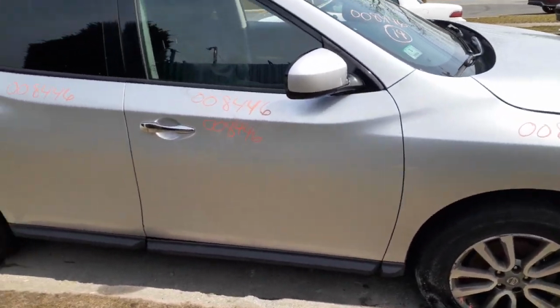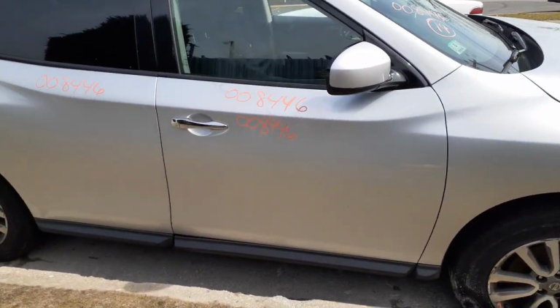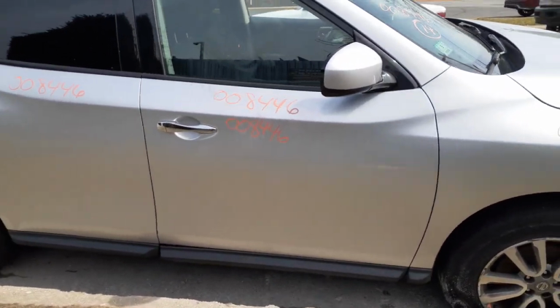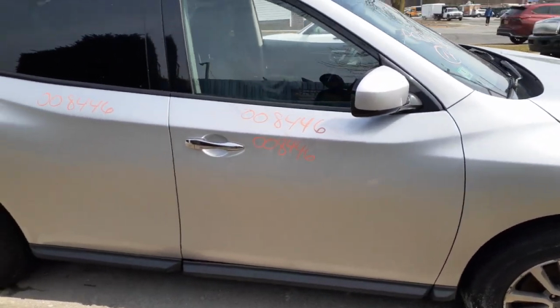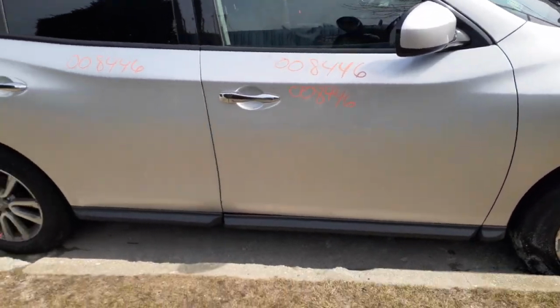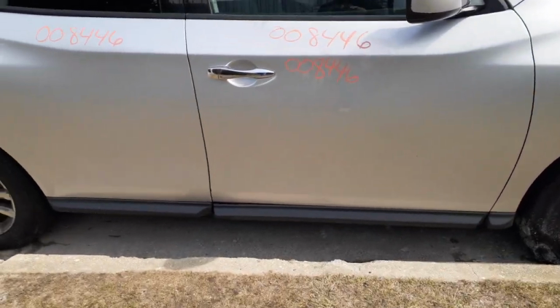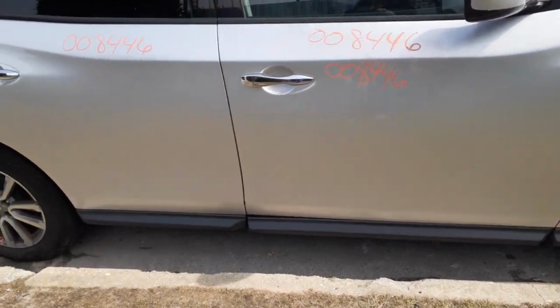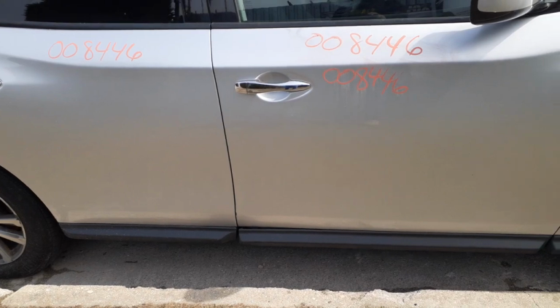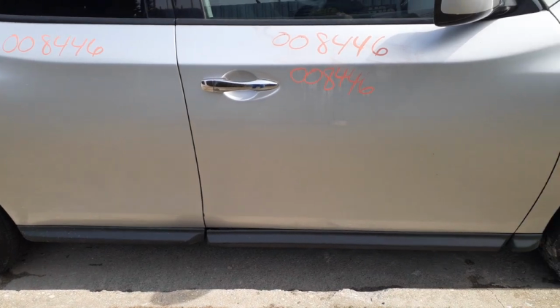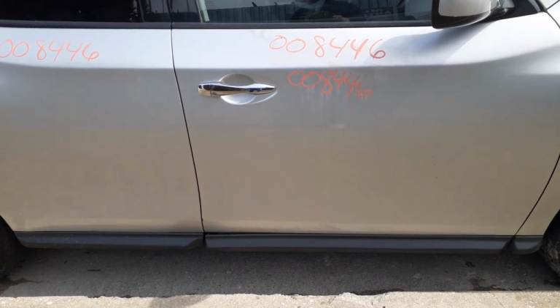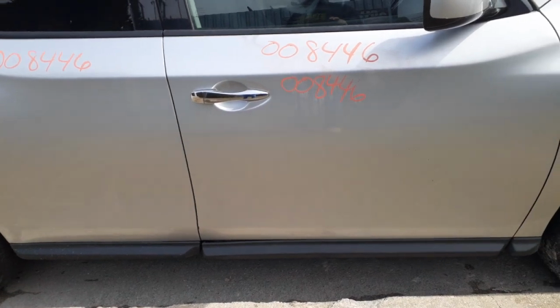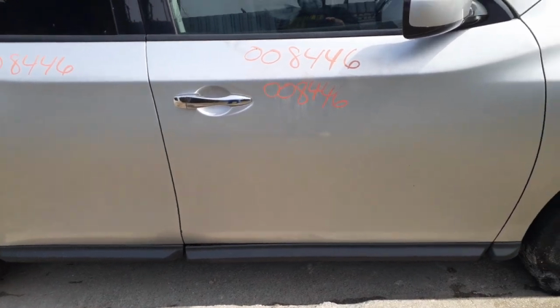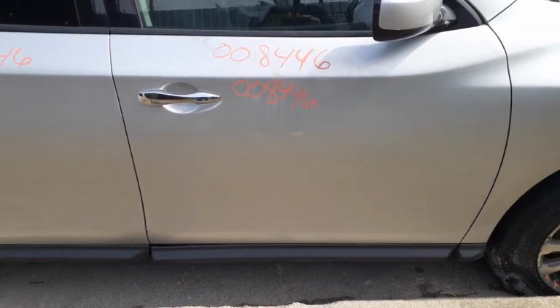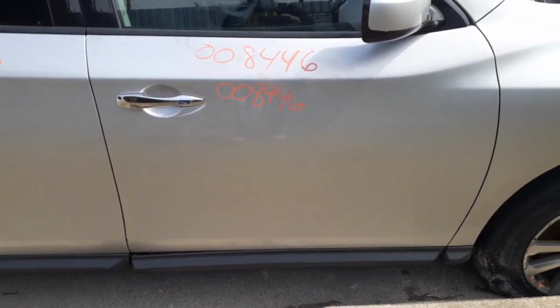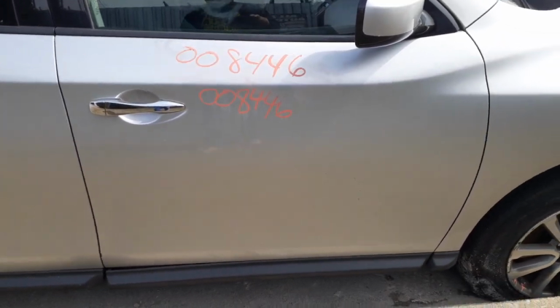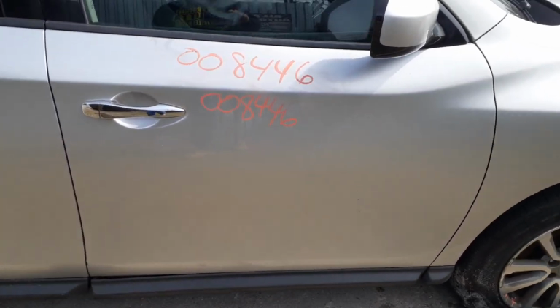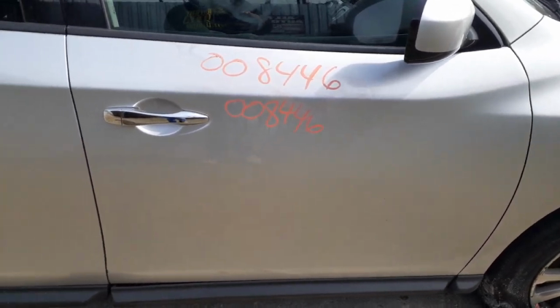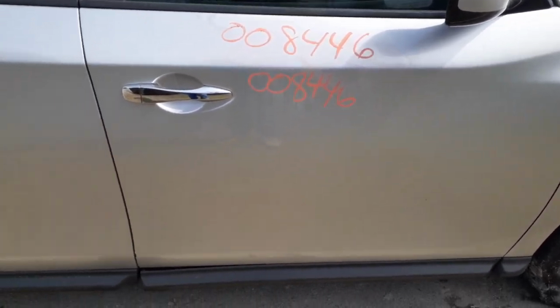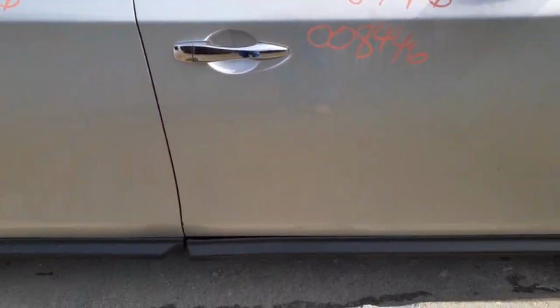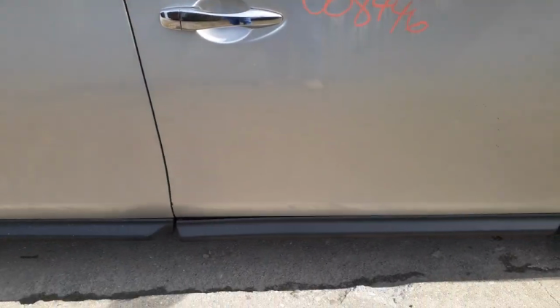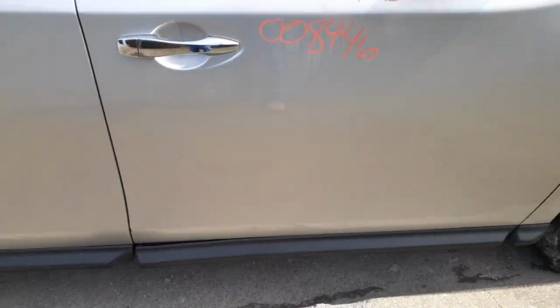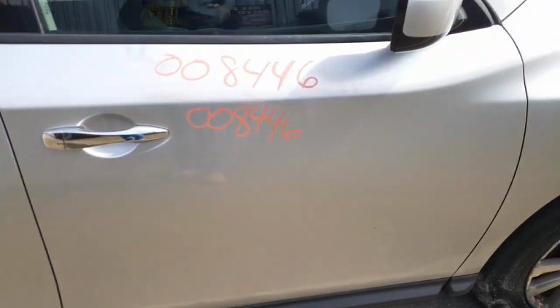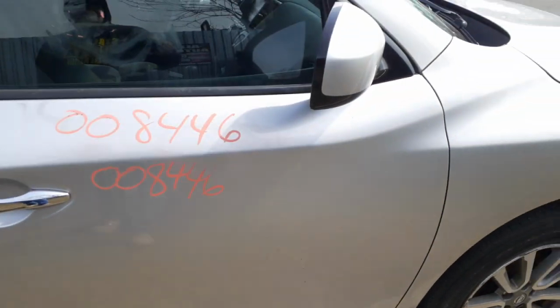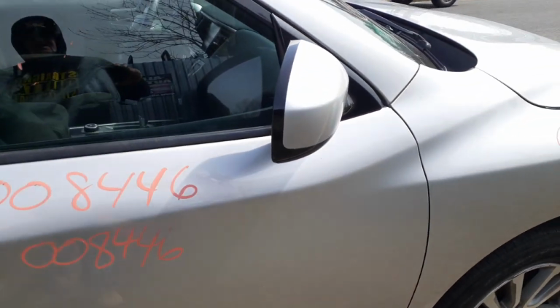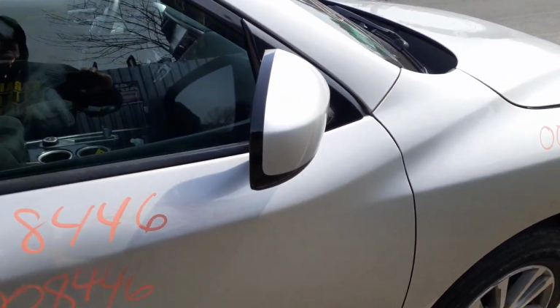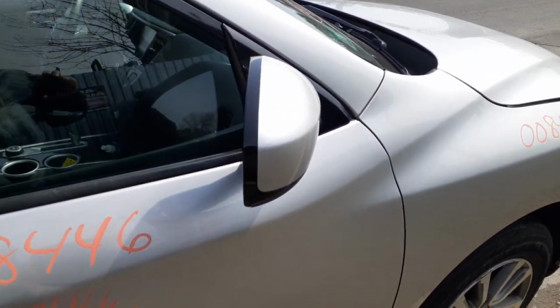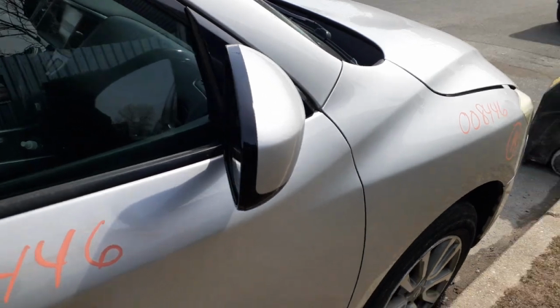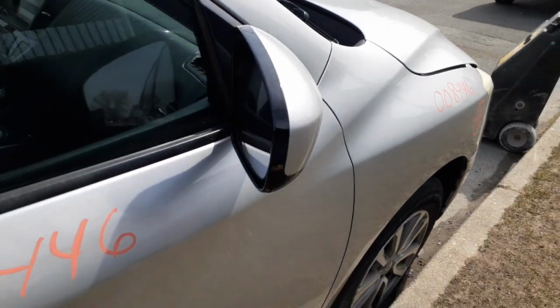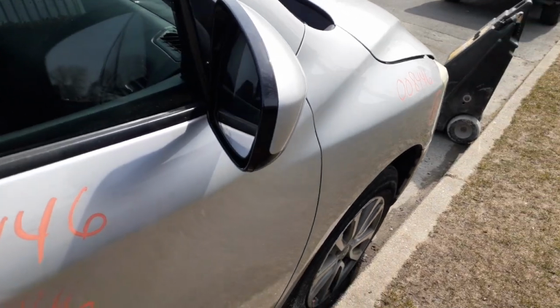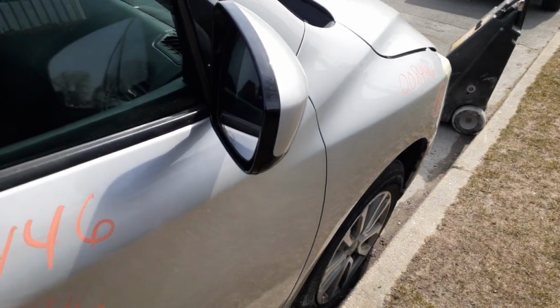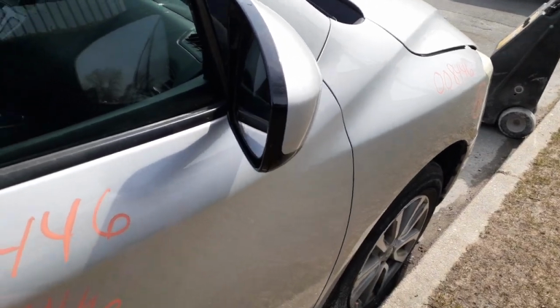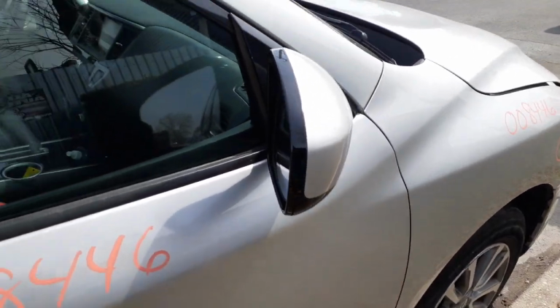Right front door has got some bondo down at the bottom, across the bottom of the door. Definitely not too bad. You got a right side mirror, power.